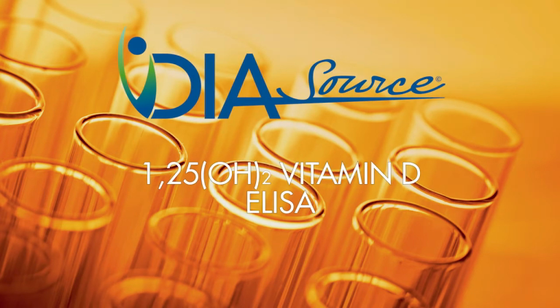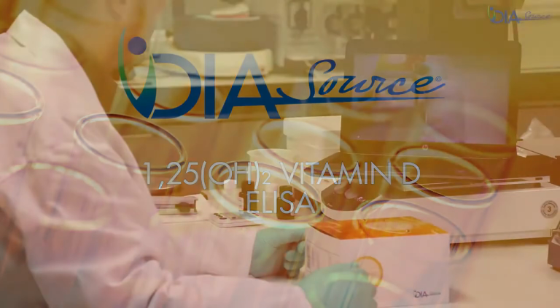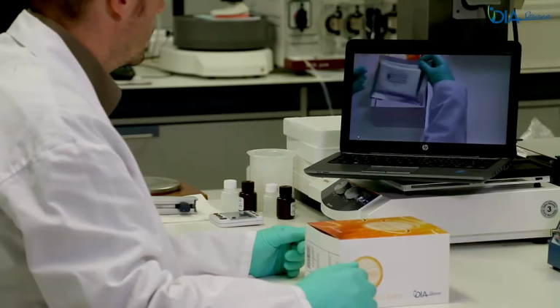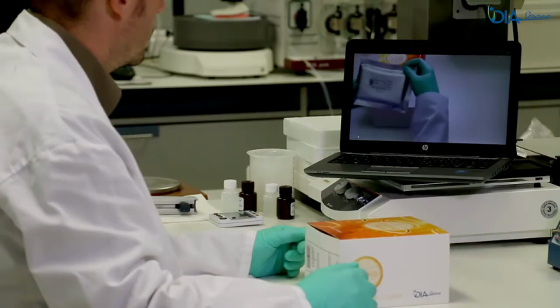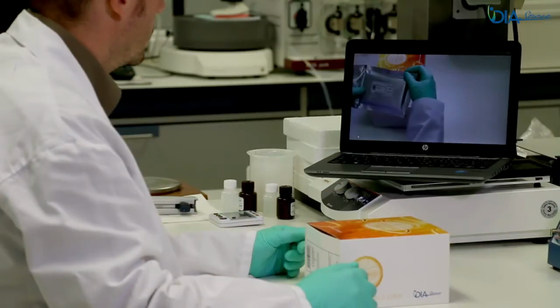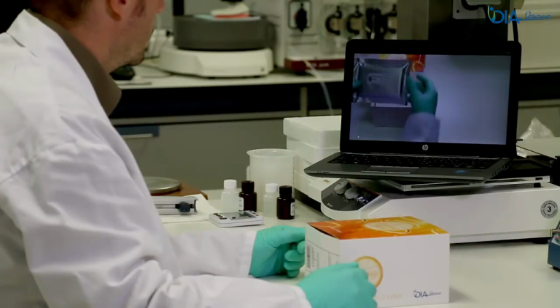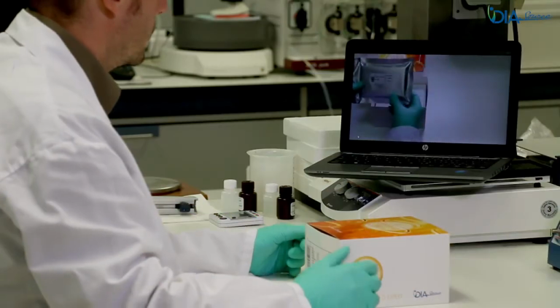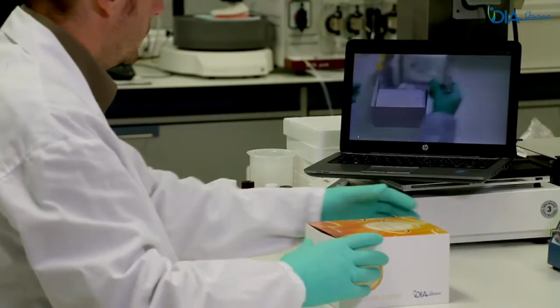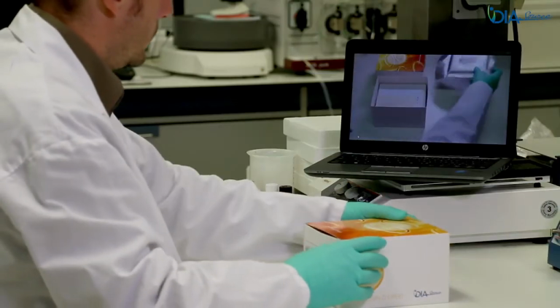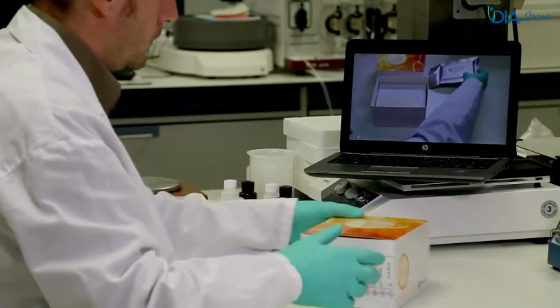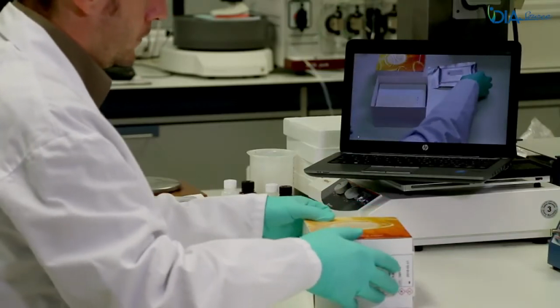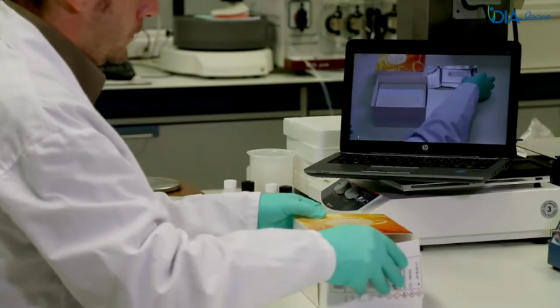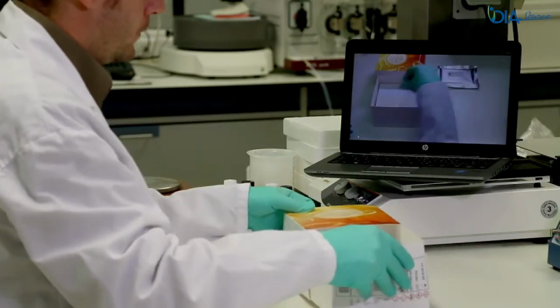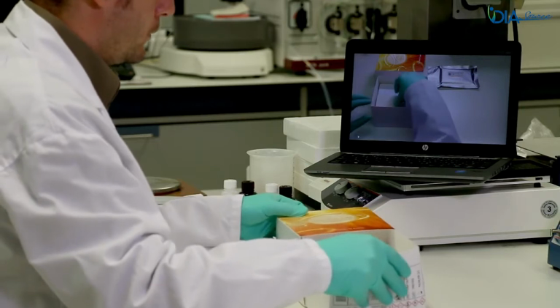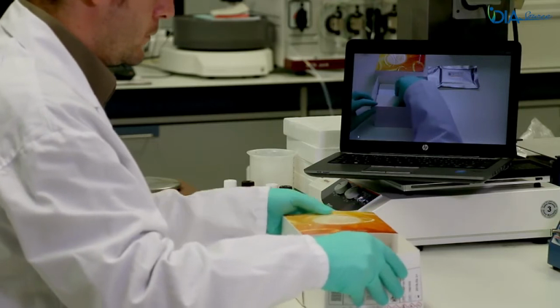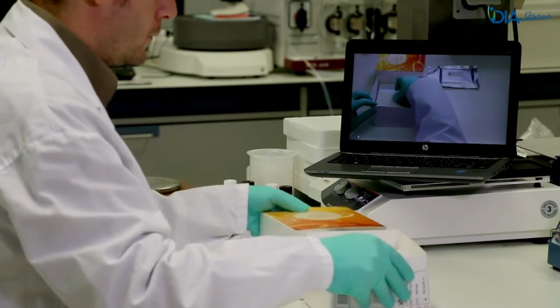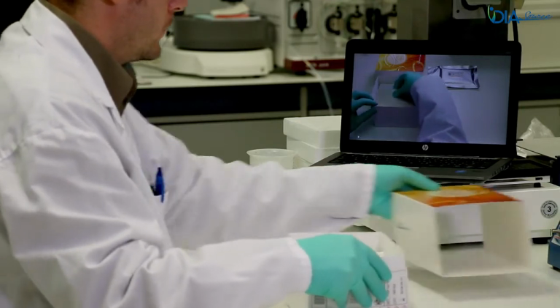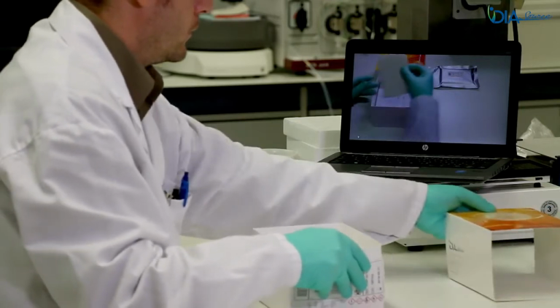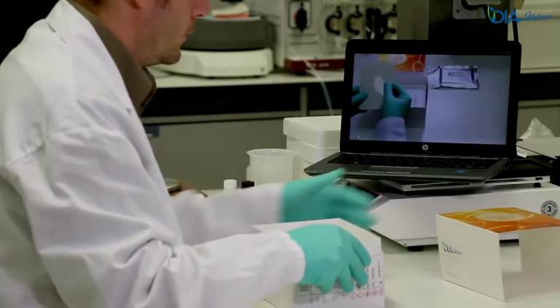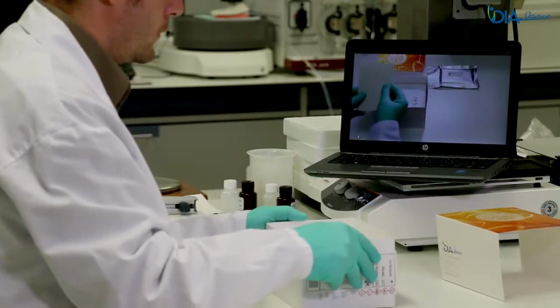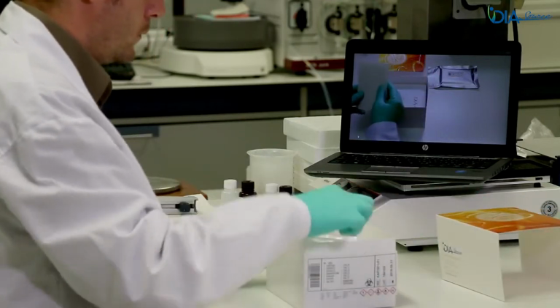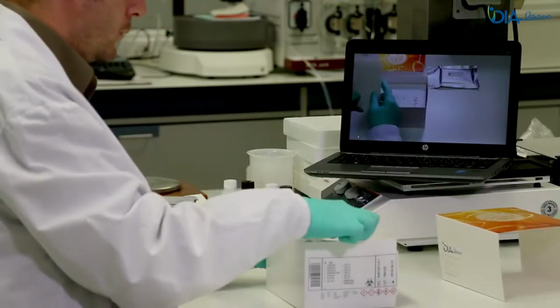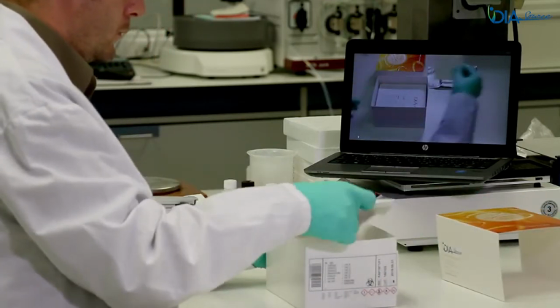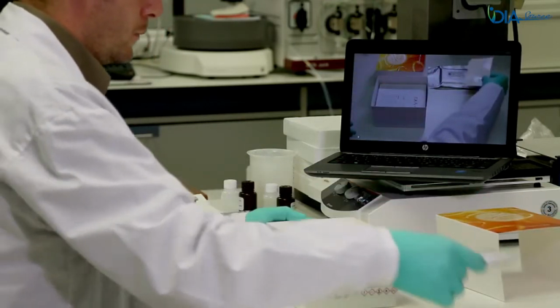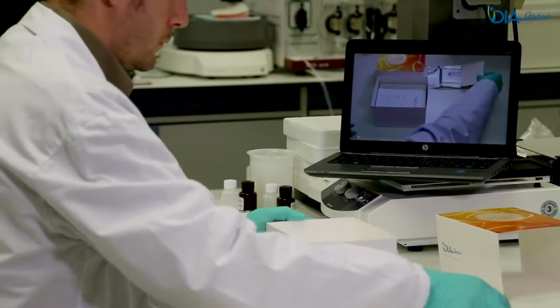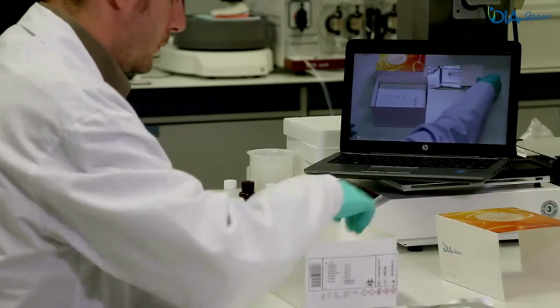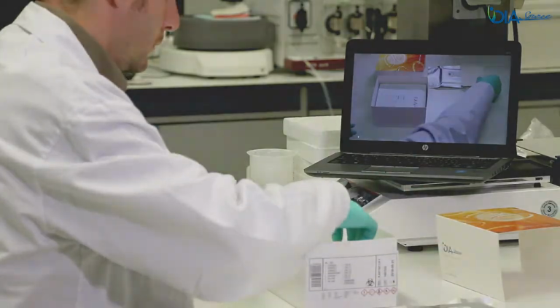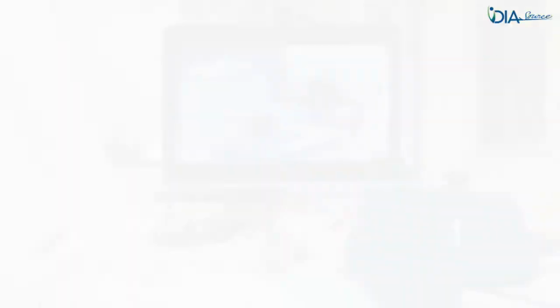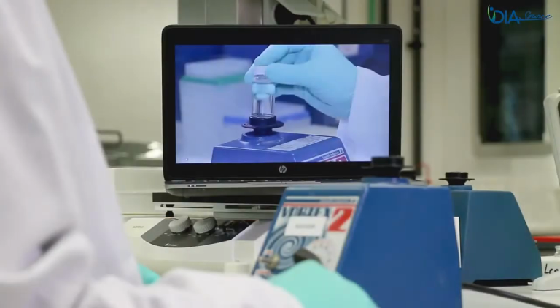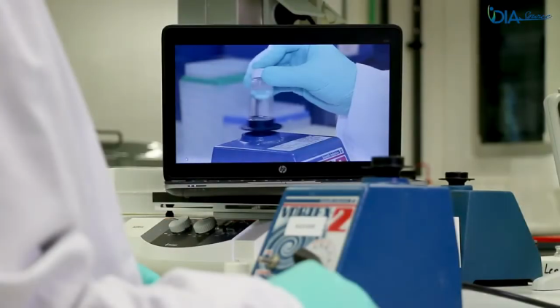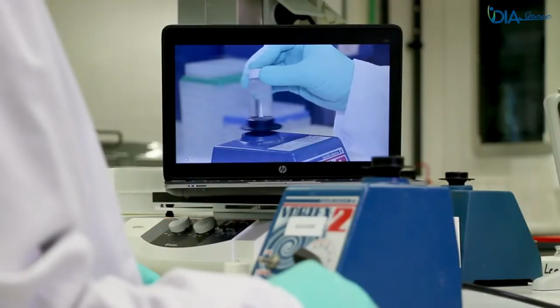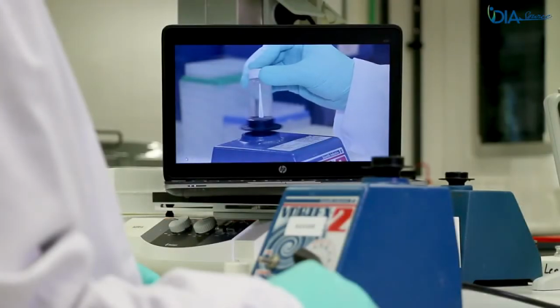This video has been specifically designed to visualize the proper manipulation of the Diasource 1,25-dihydroxyvitamin-D ELISA assay in order to ensure good quality results.